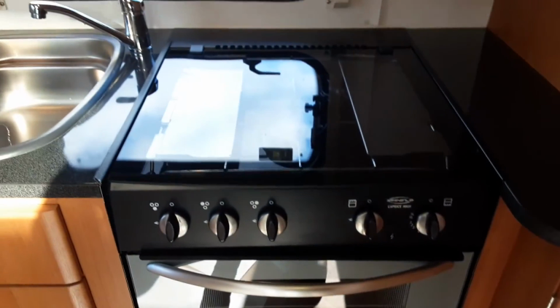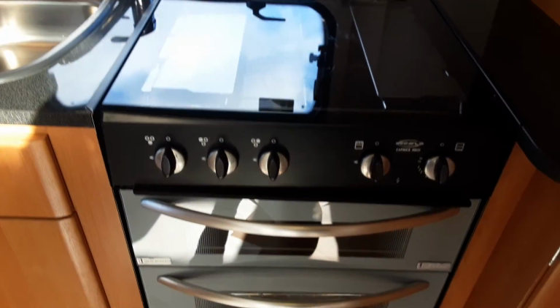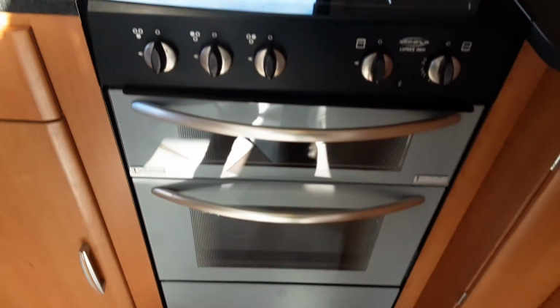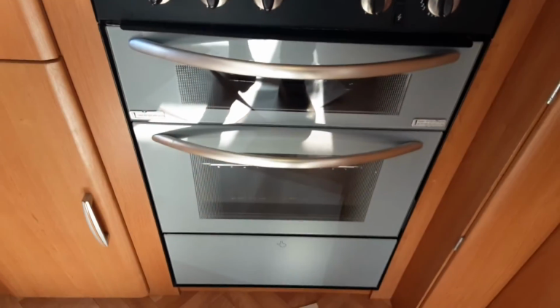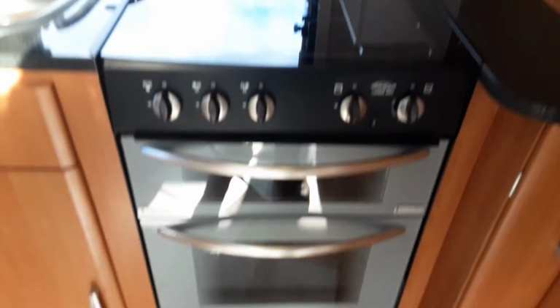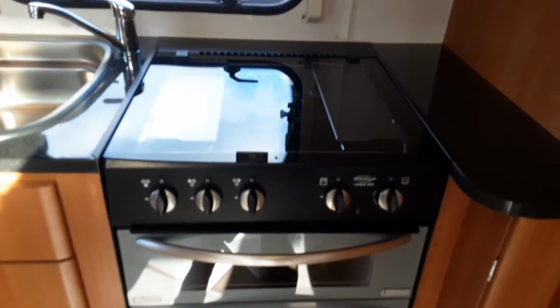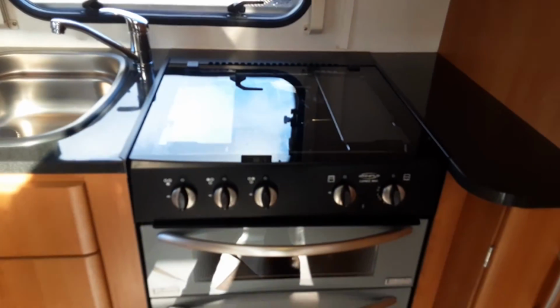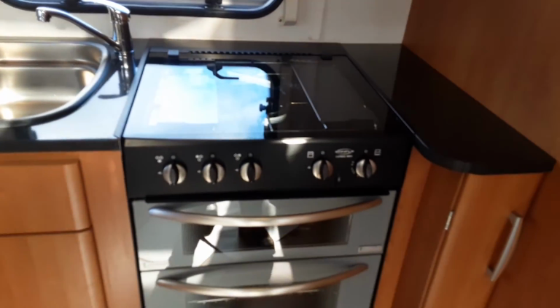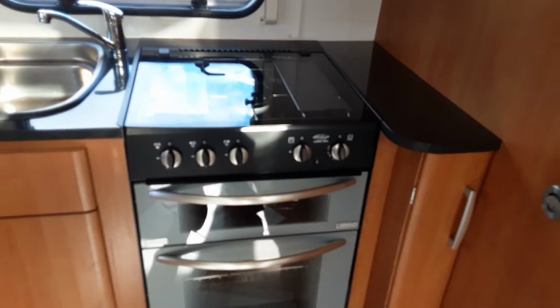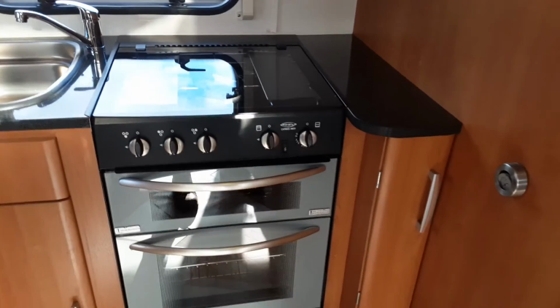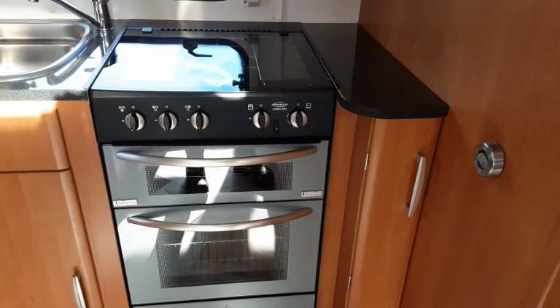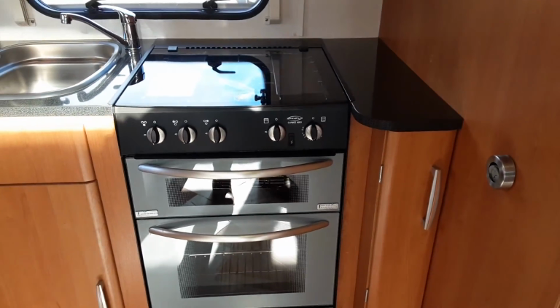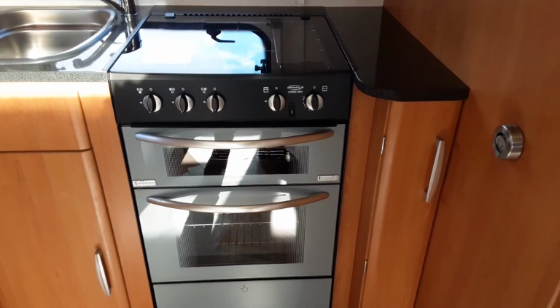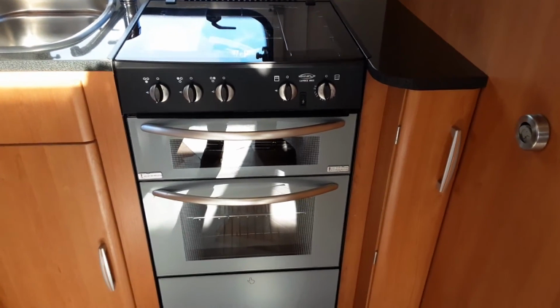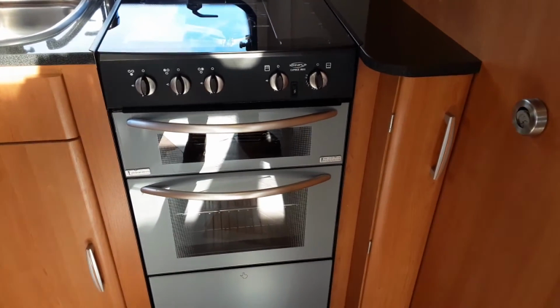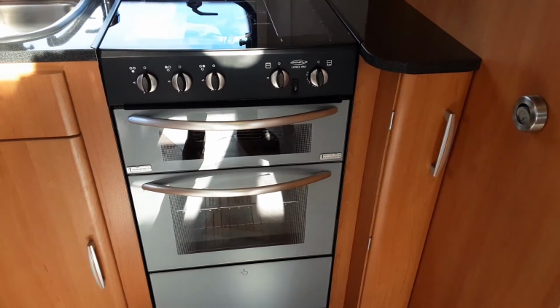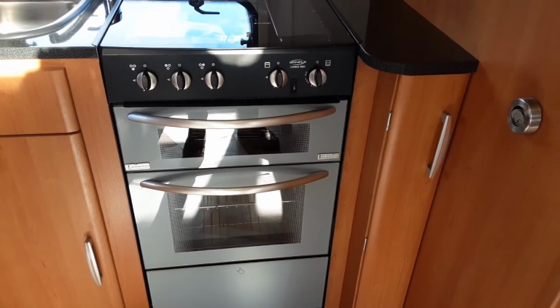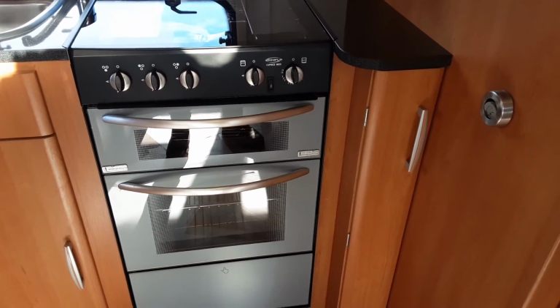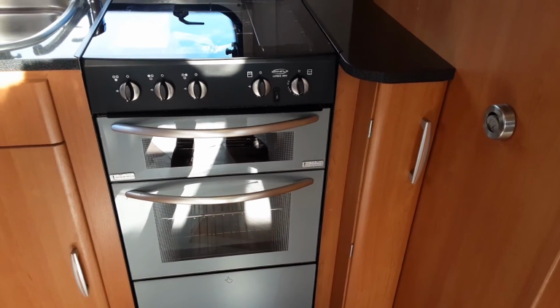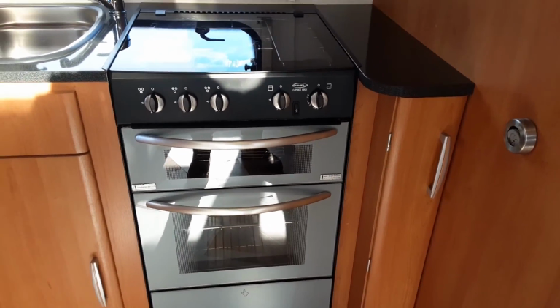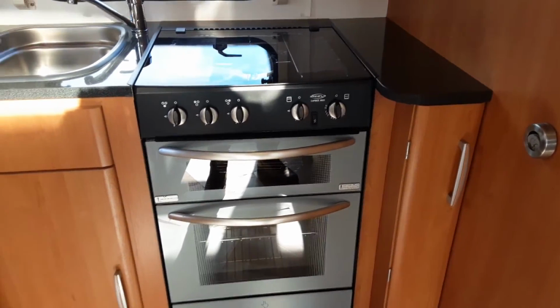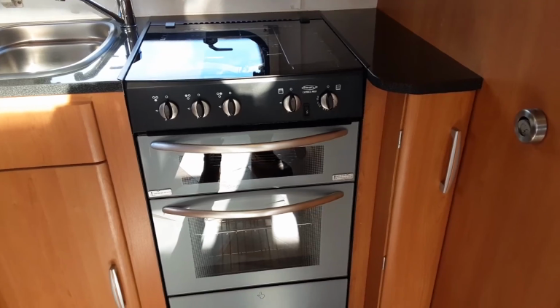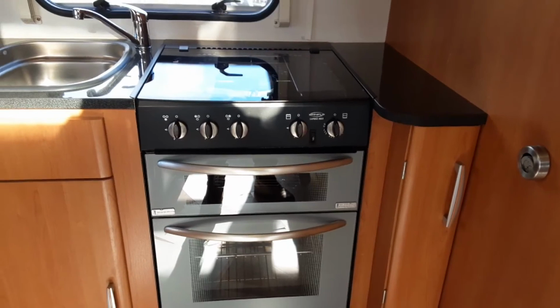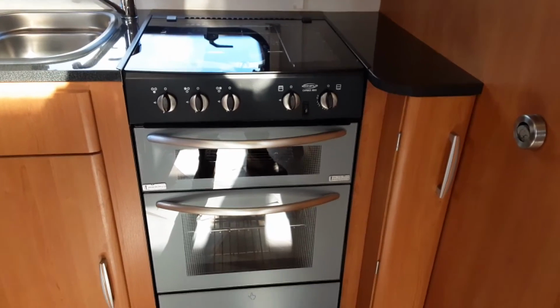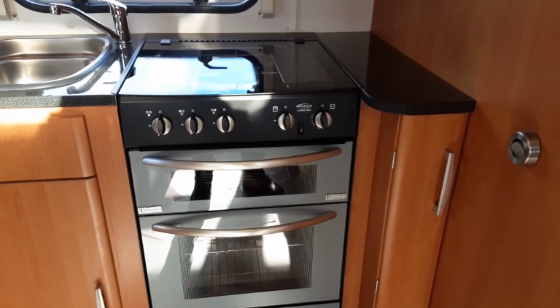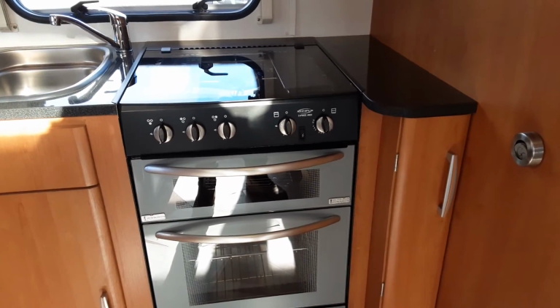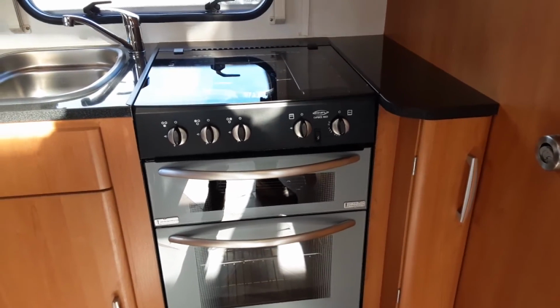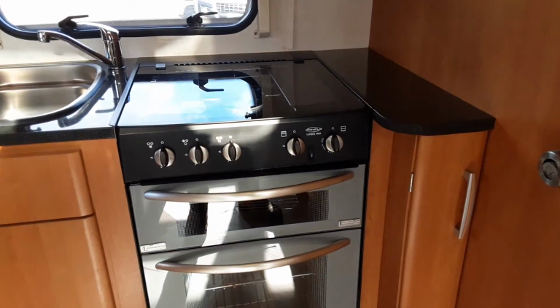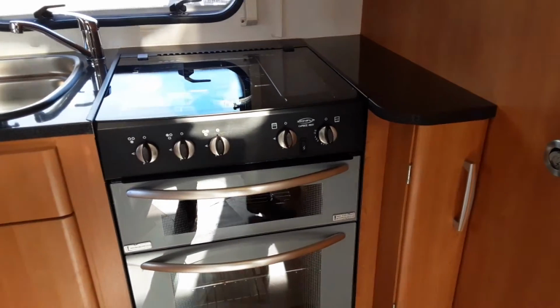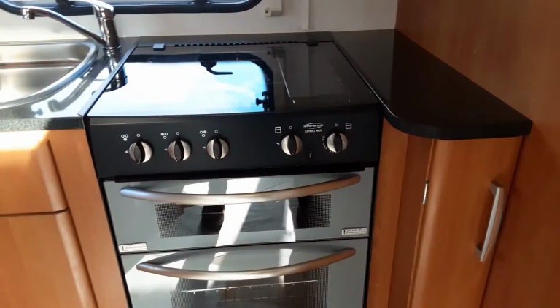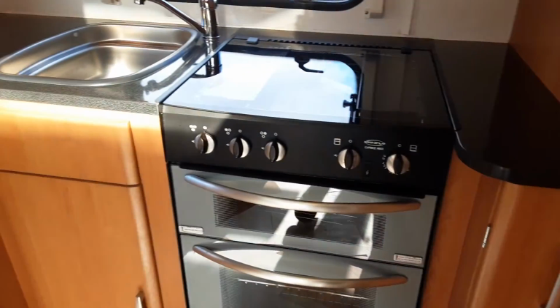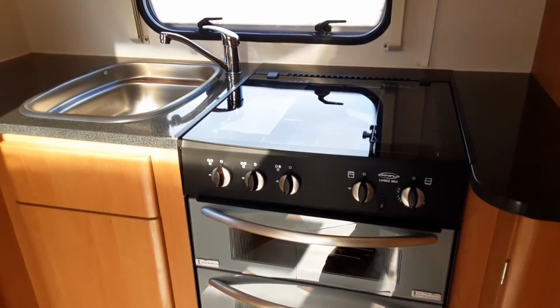Hob, grill and oven all work very much like your household appliances. You do need to make sure the gas is turned on in the front locker for those to operate, but you'd ignite them with the igniter on the front, very much the same way as you'd use your household hob, oven and grill.